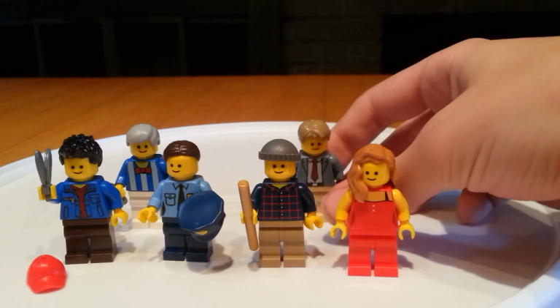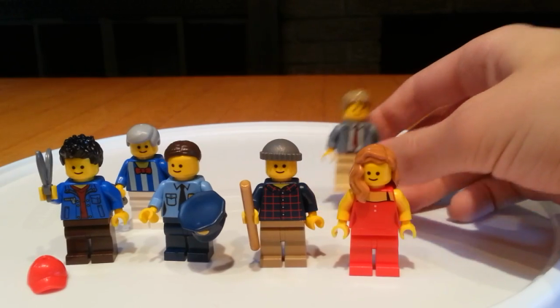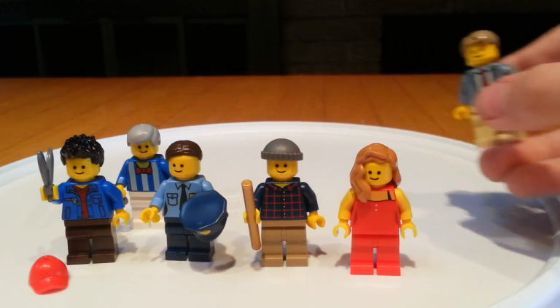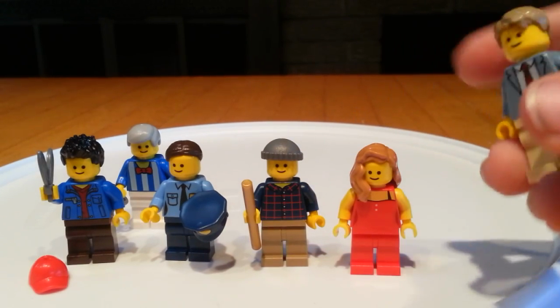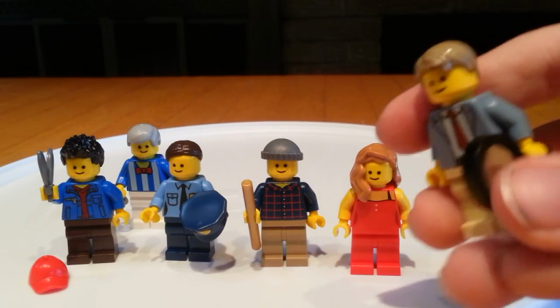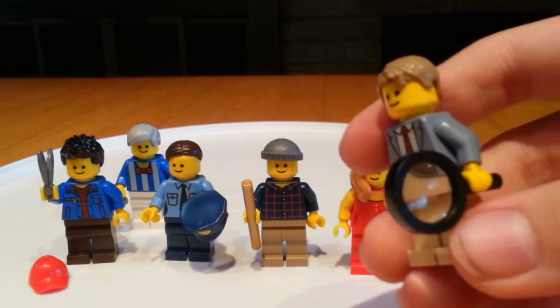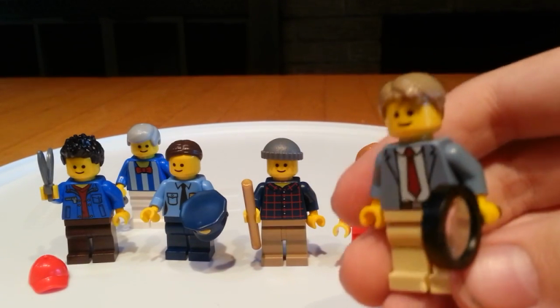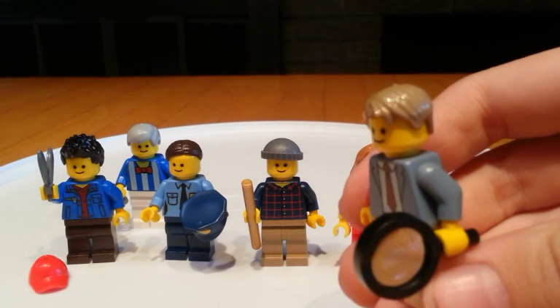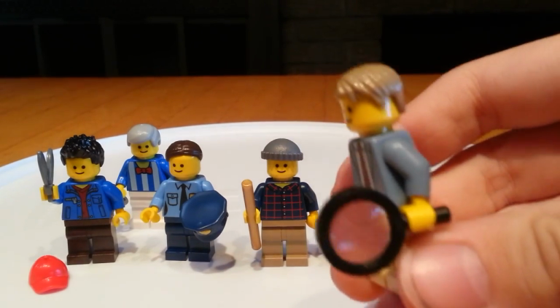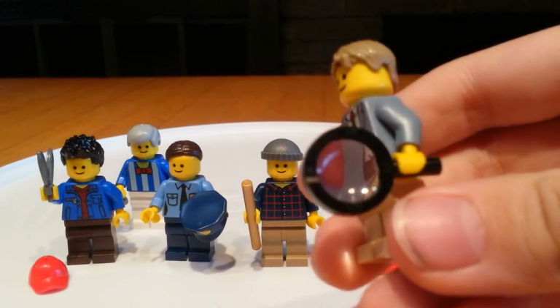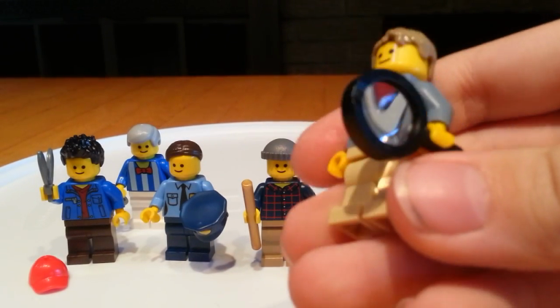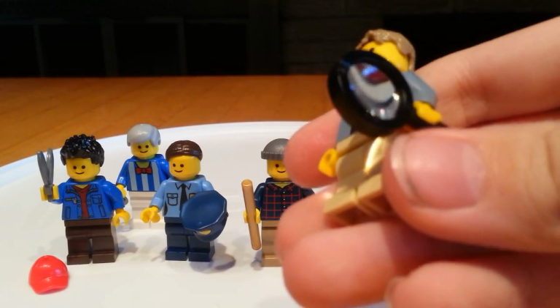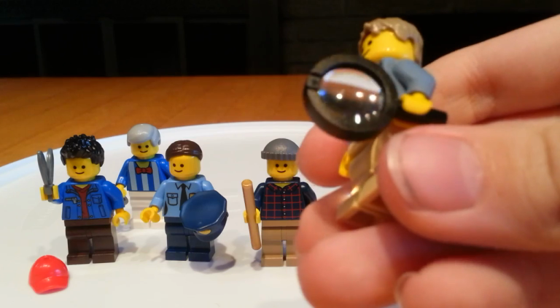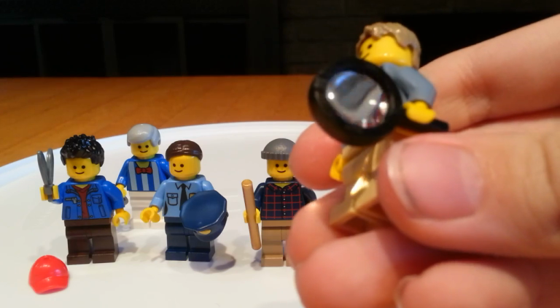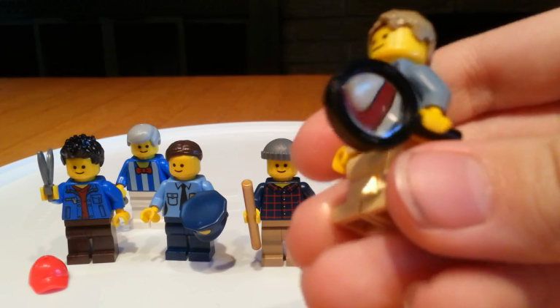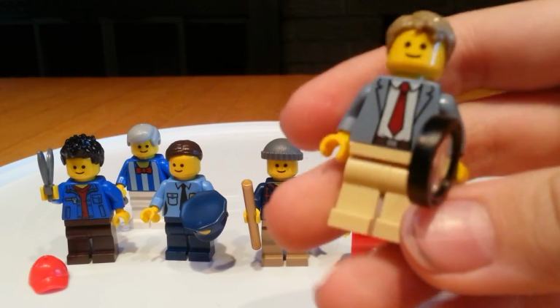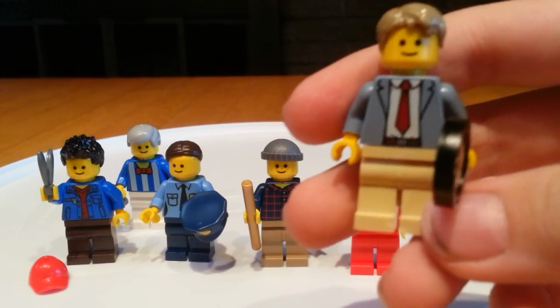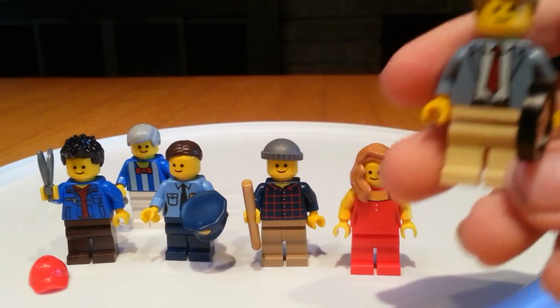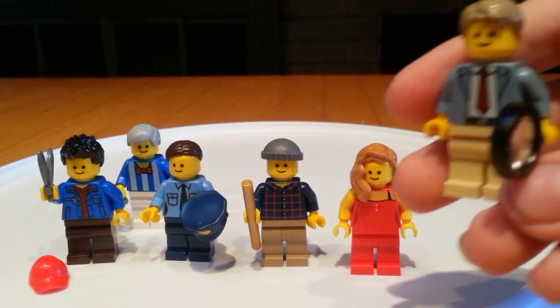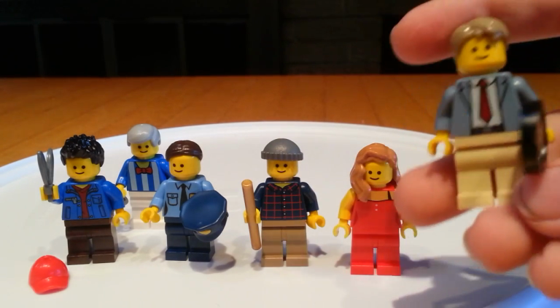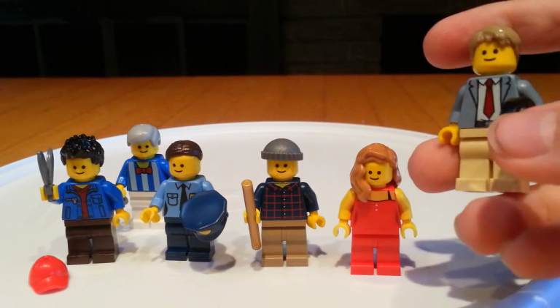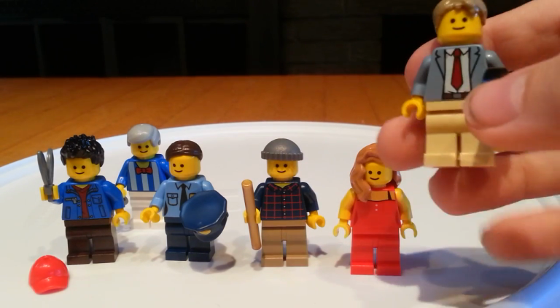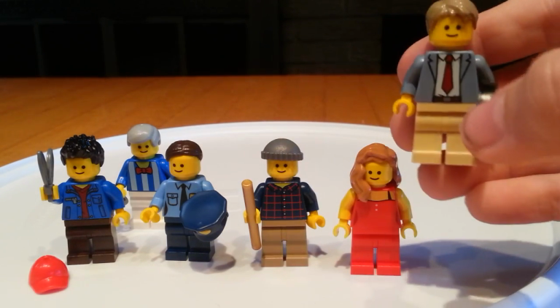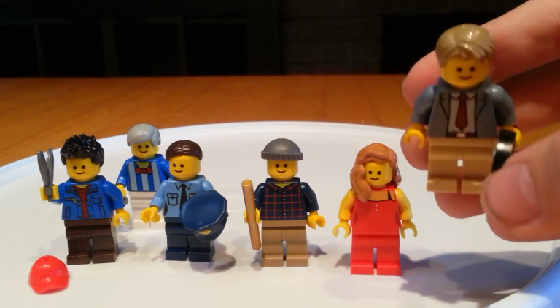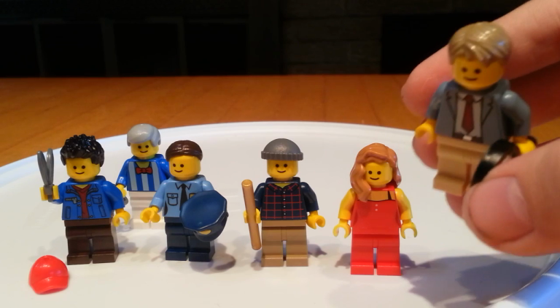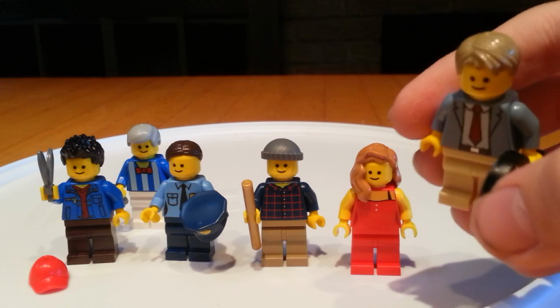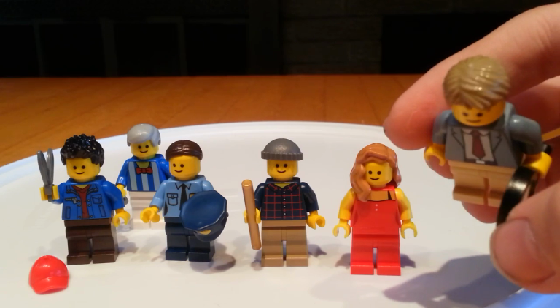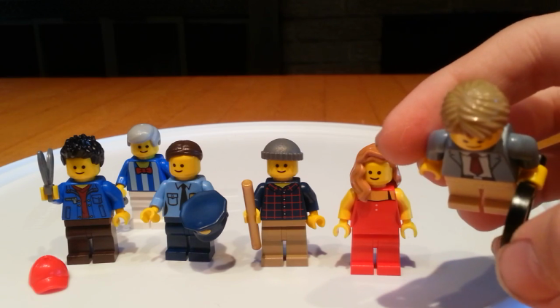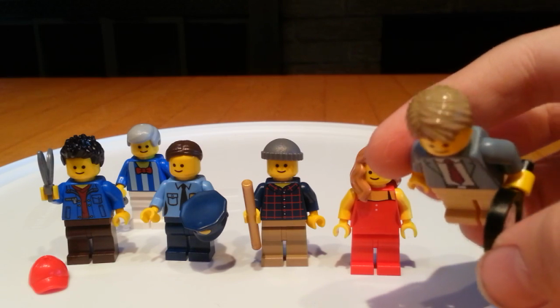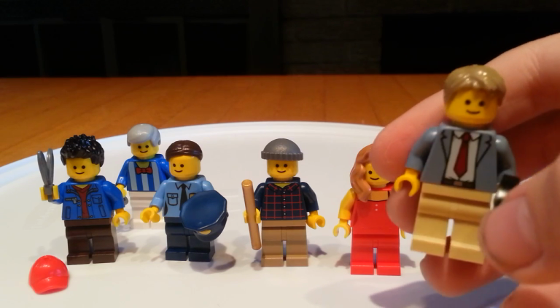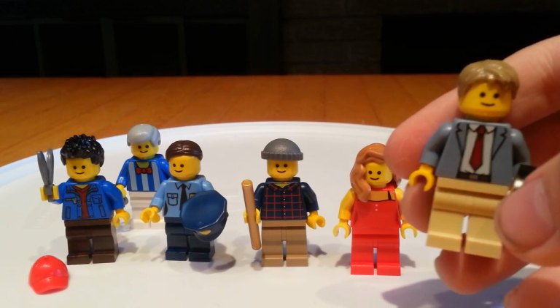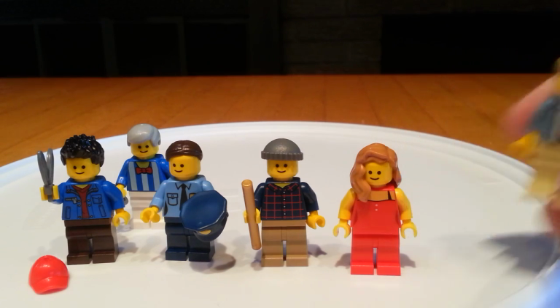Over here we have Ace Brickman, who is the detective himself. He comes with a real working magnifying glass and a light tan hairpiece.